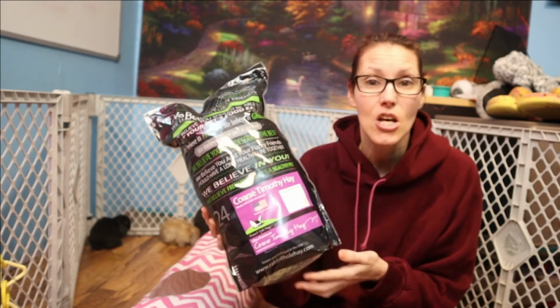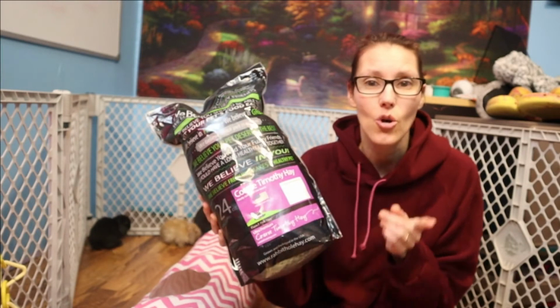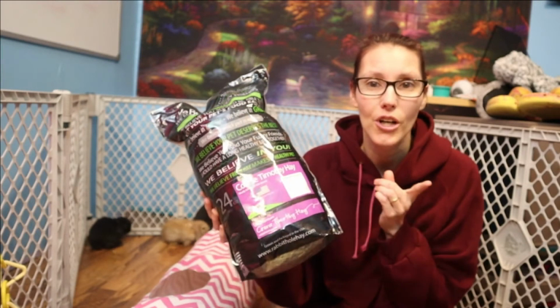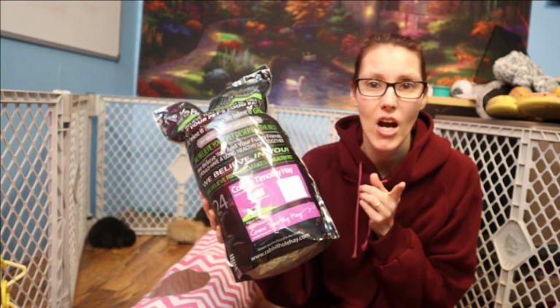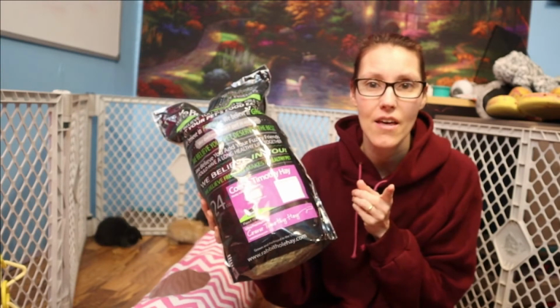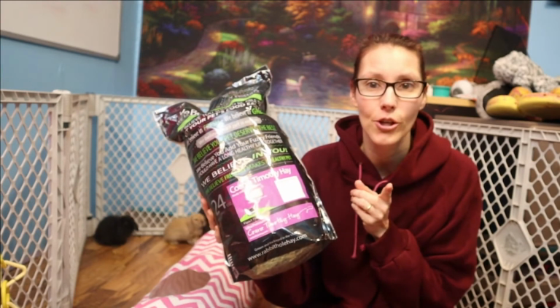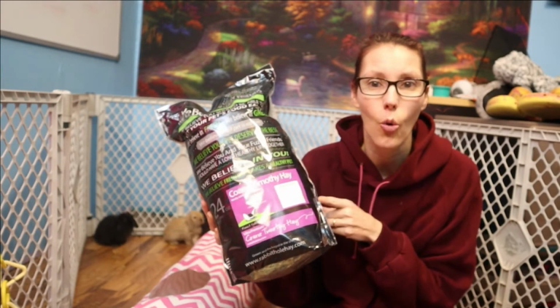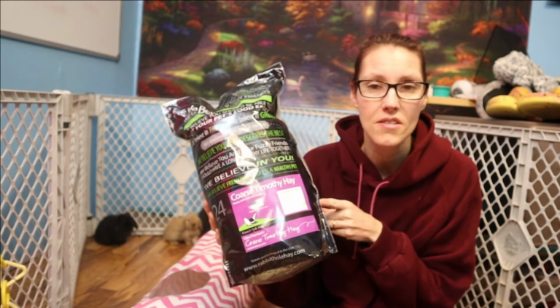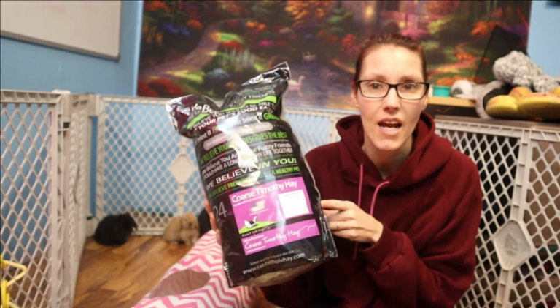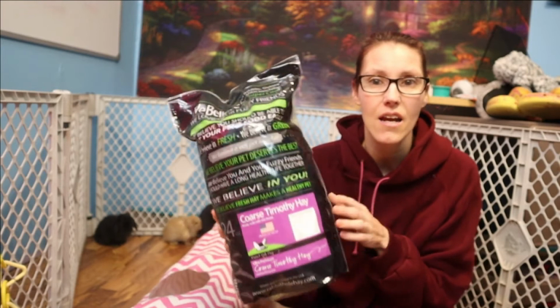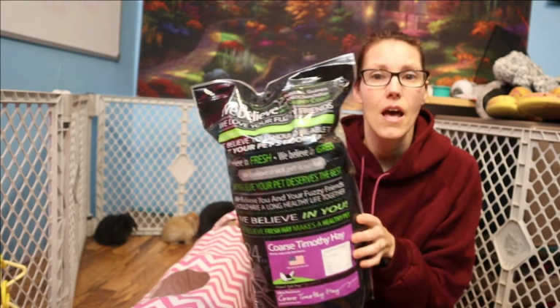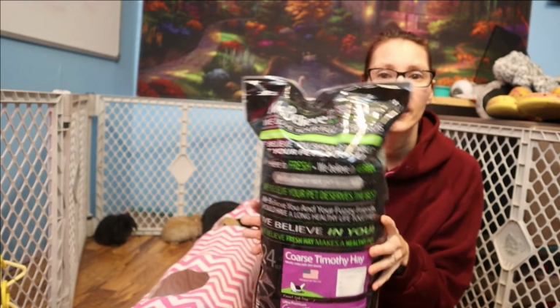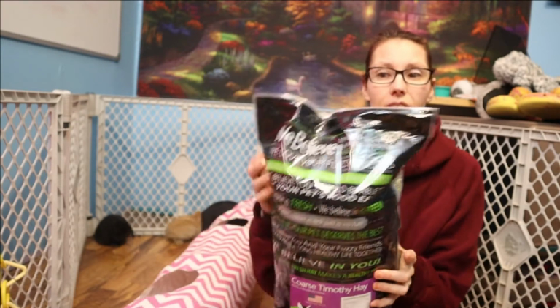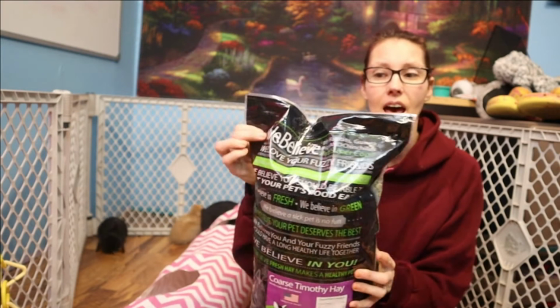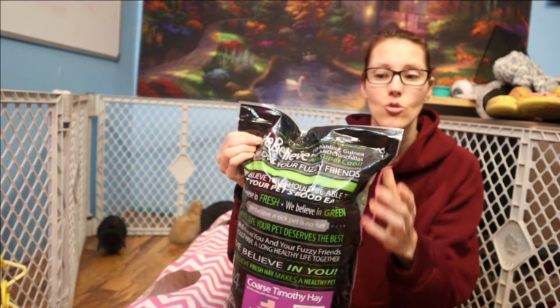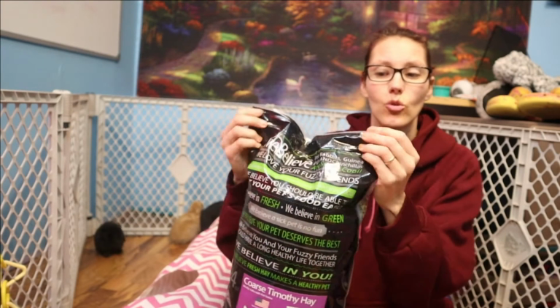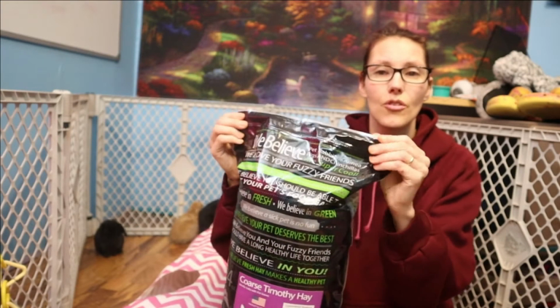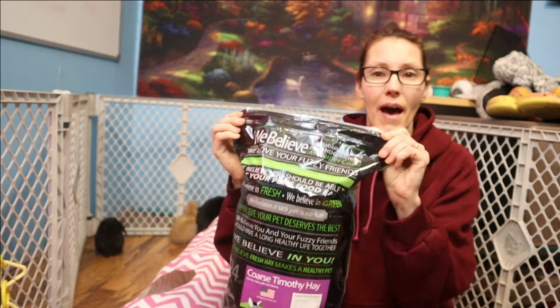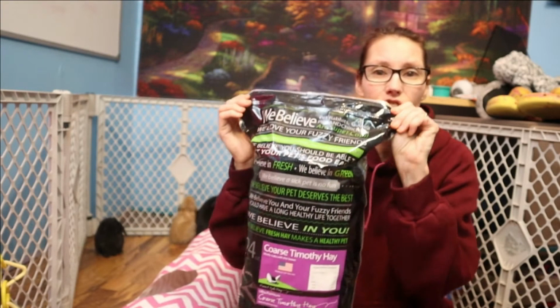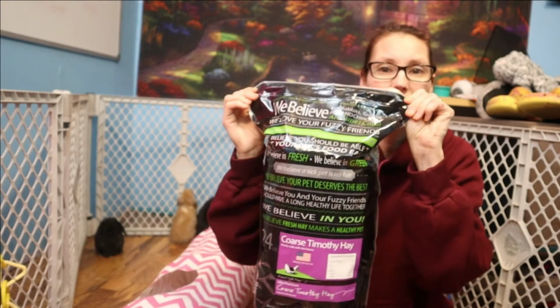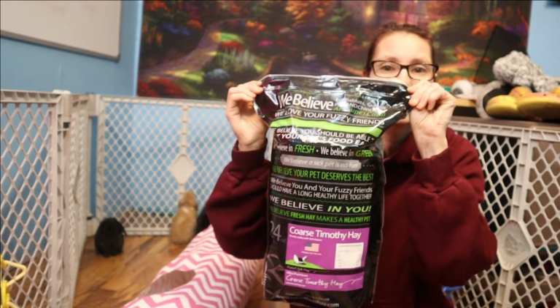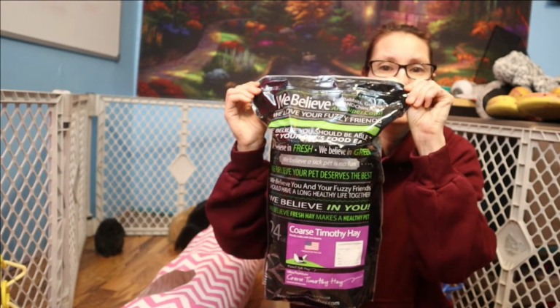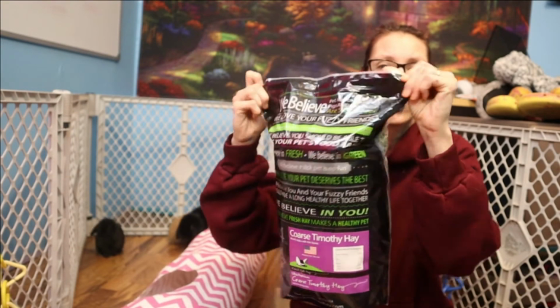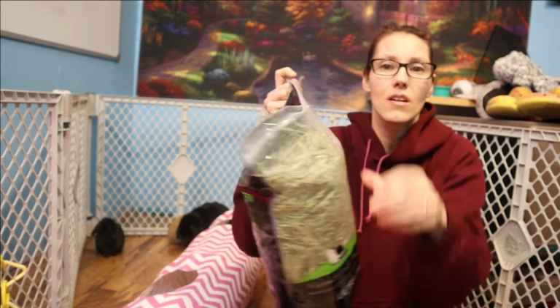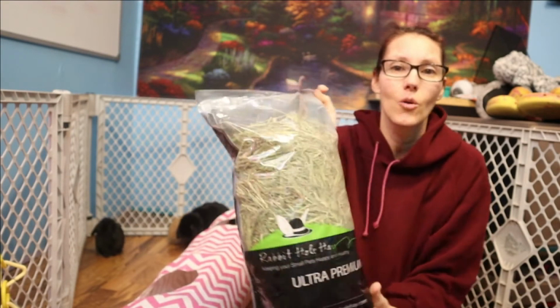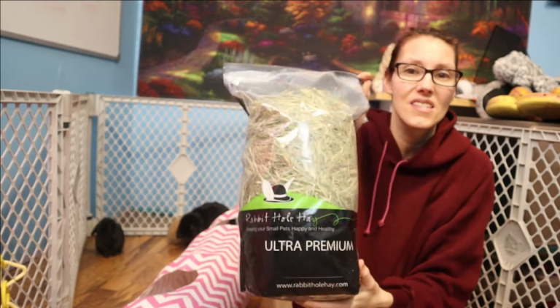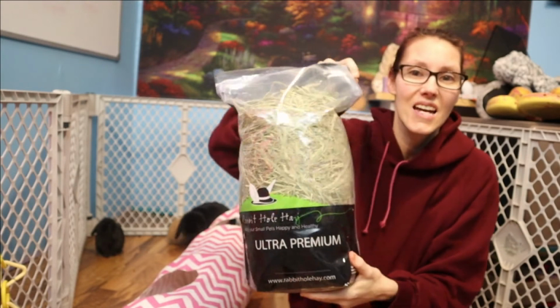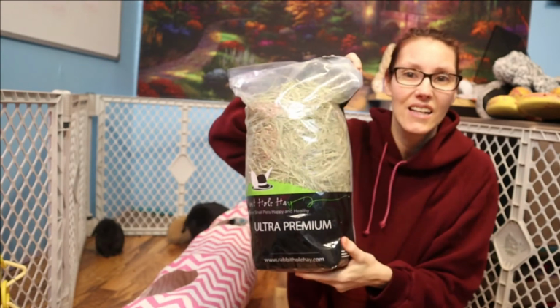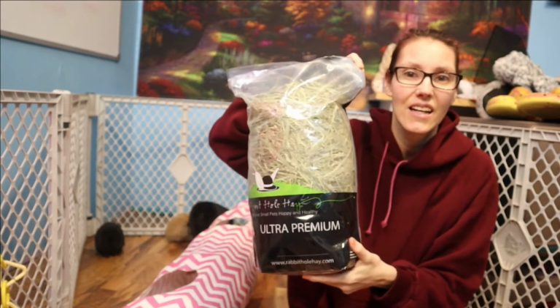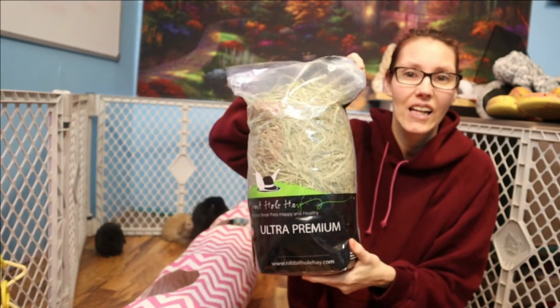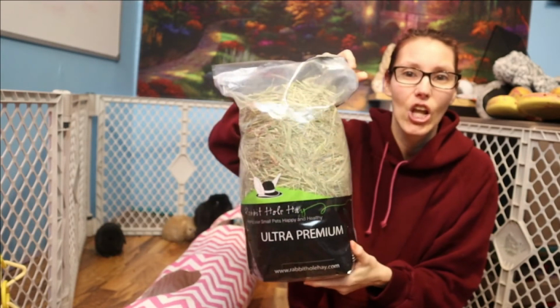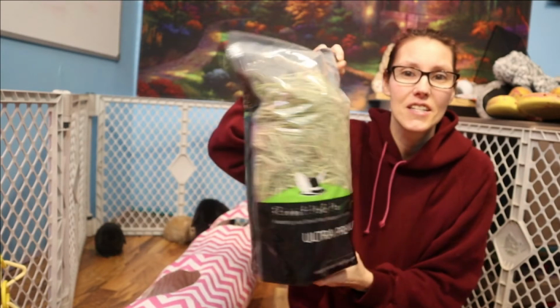So we're going to try the coarse today, and again as usual the packaging is outstanding. I love it.